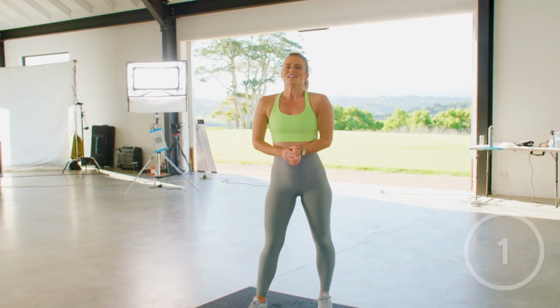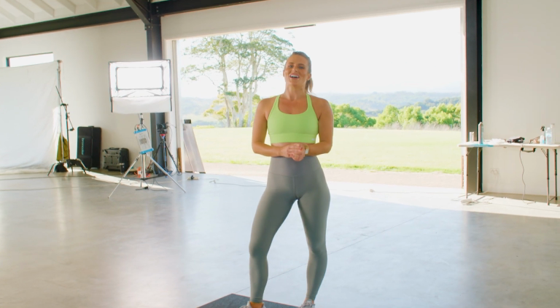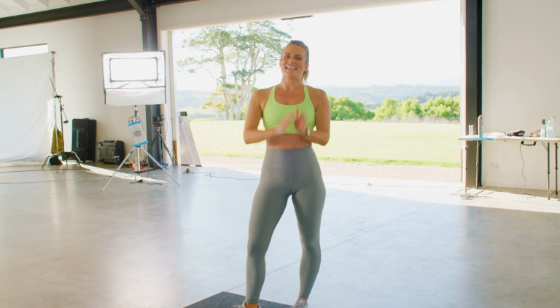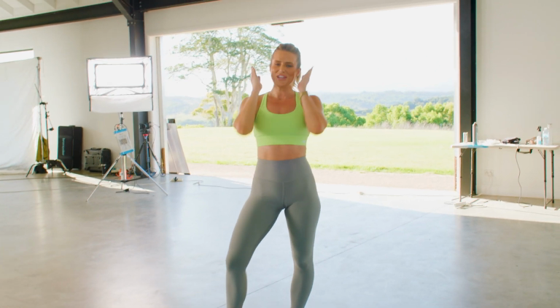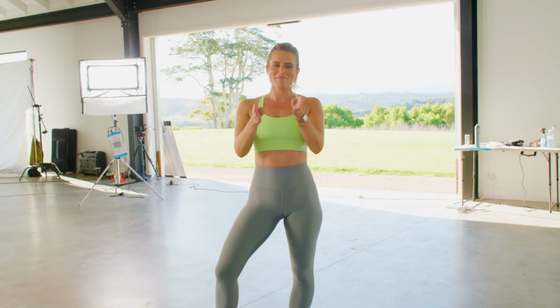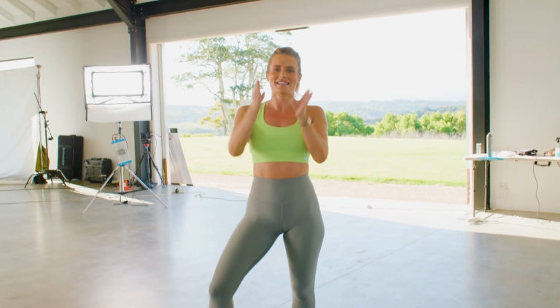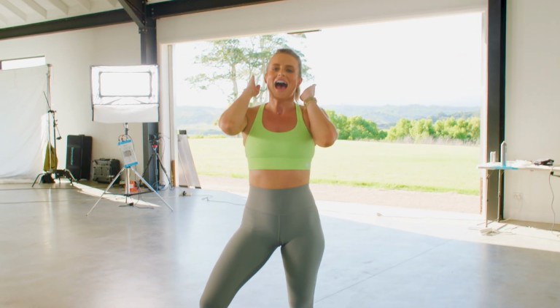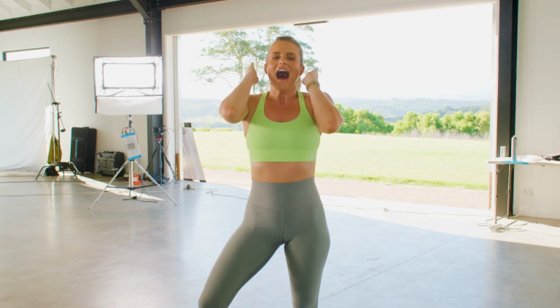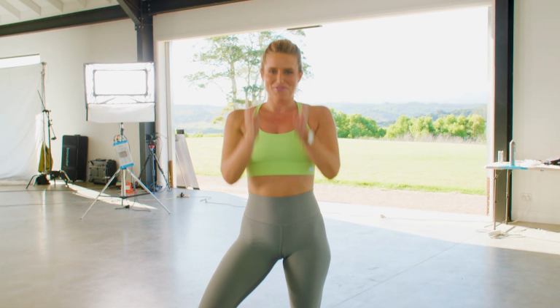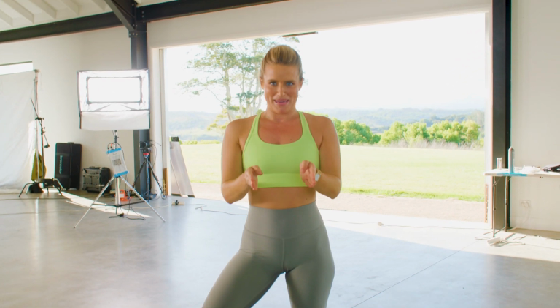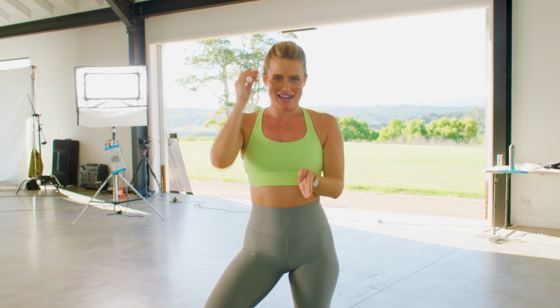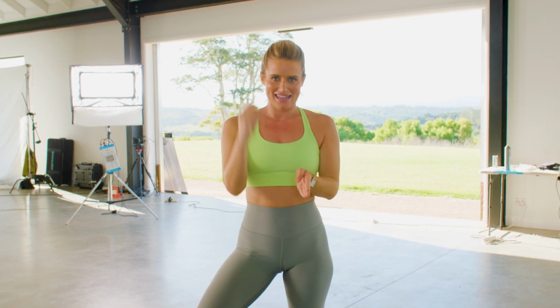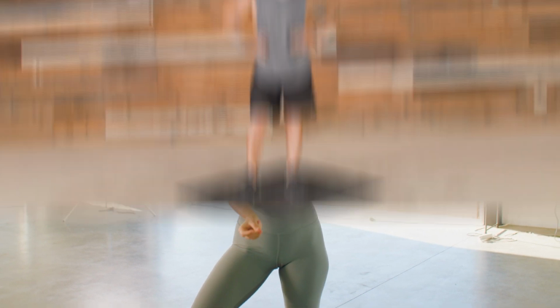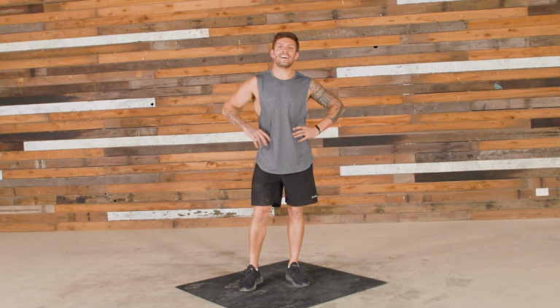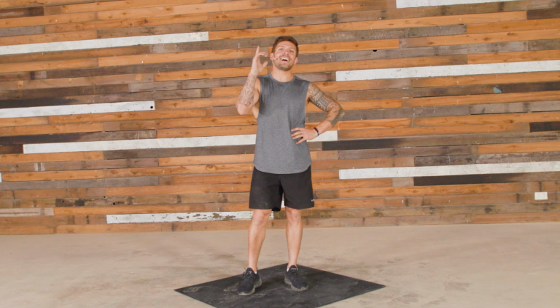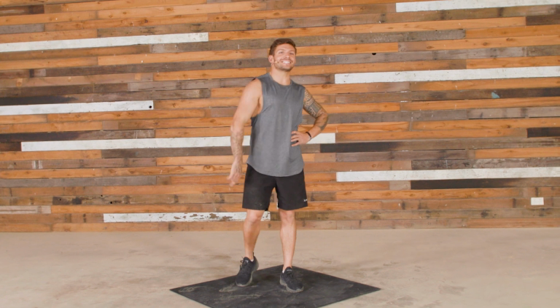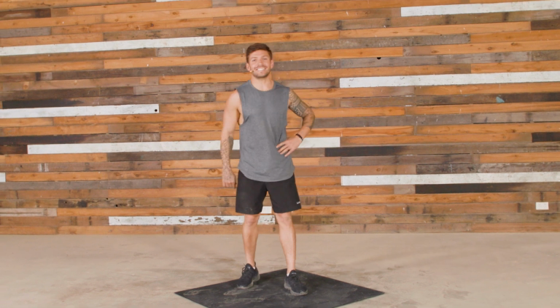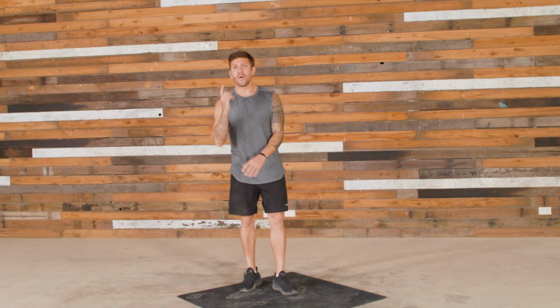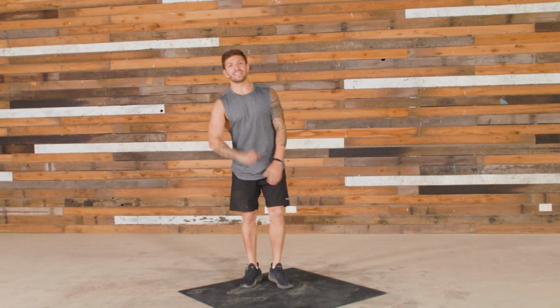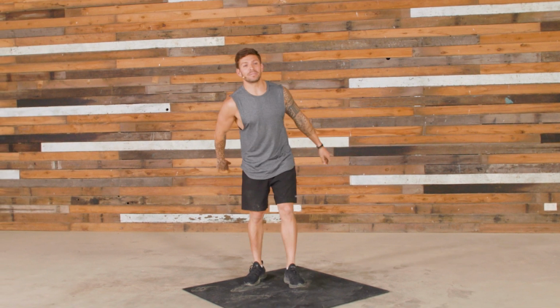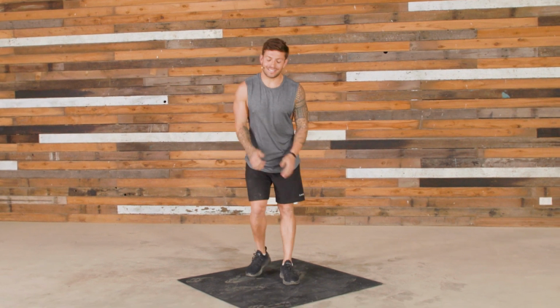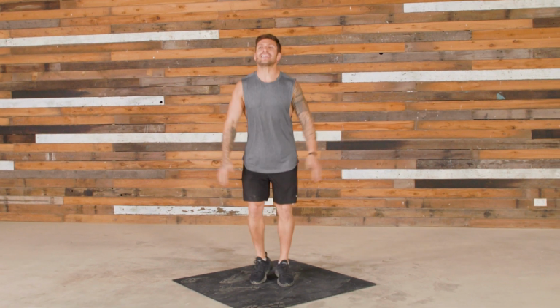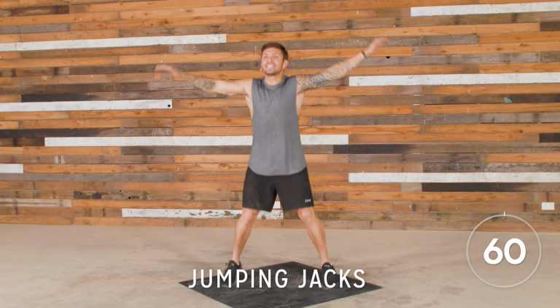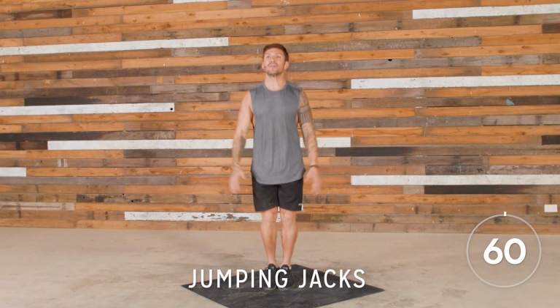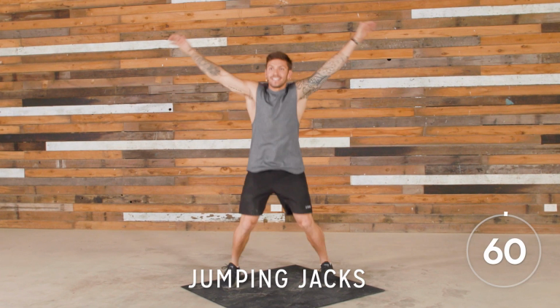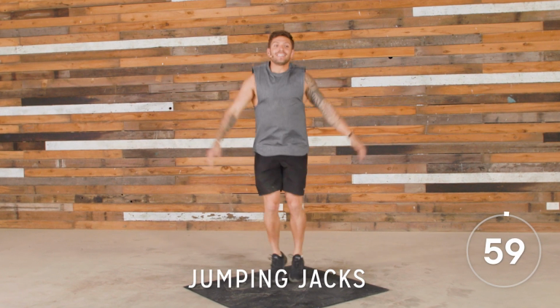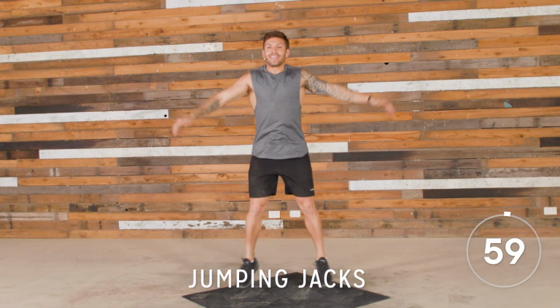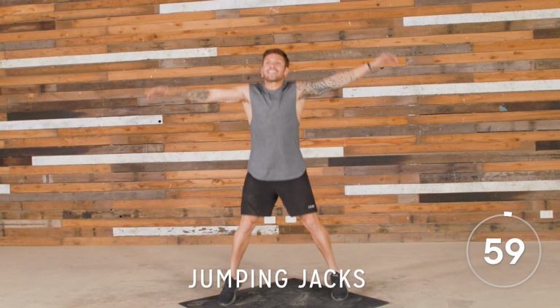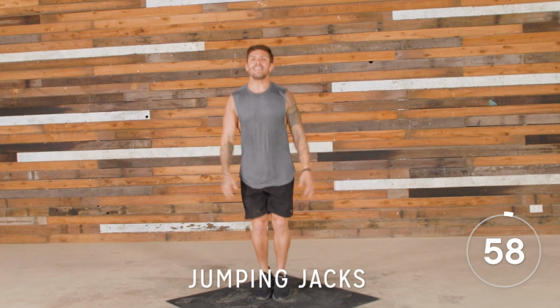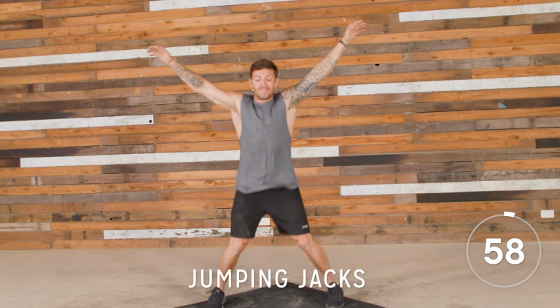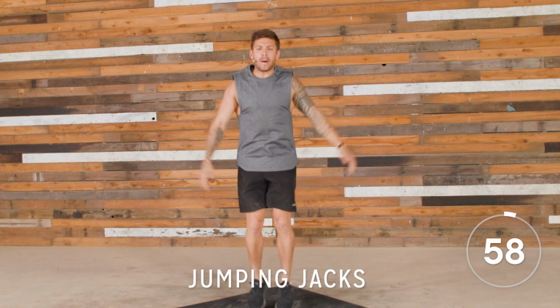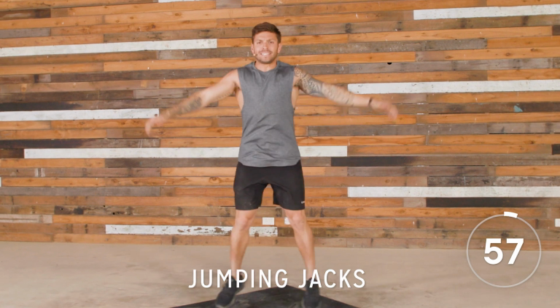Luke Zaki, you are on a minute of jumping jacks. Let's go. Thanks, Lexi. One minute of jumping jacks. Here we go. Let's go. Keeping up that pace.